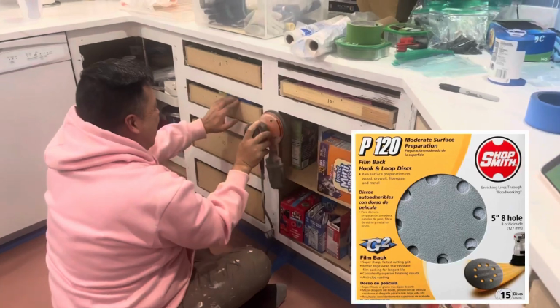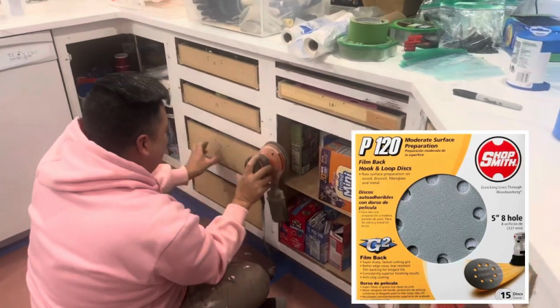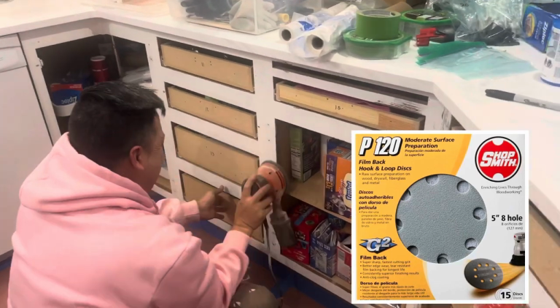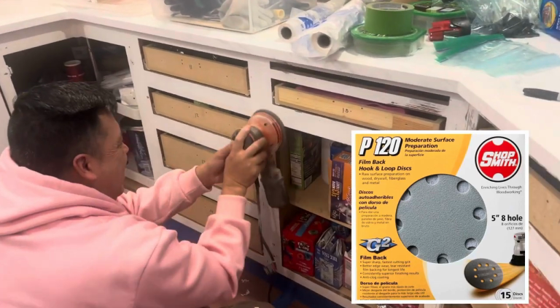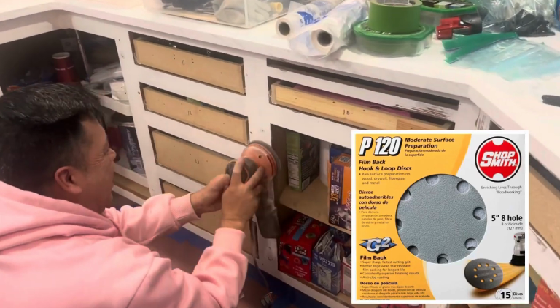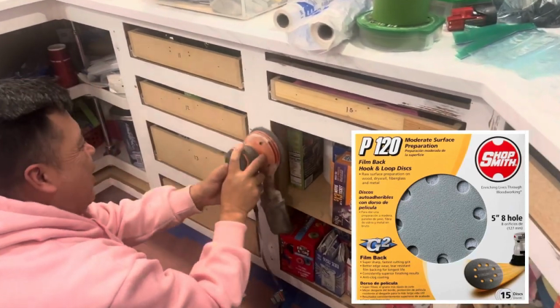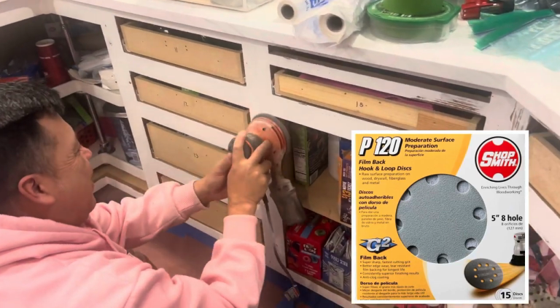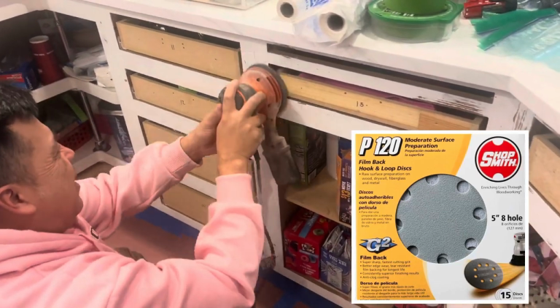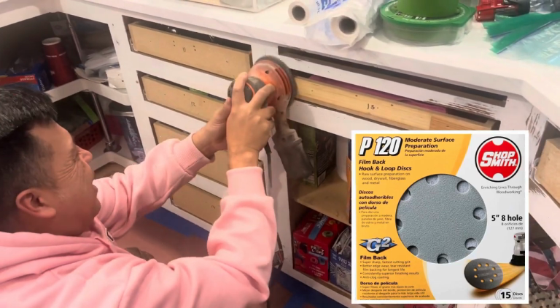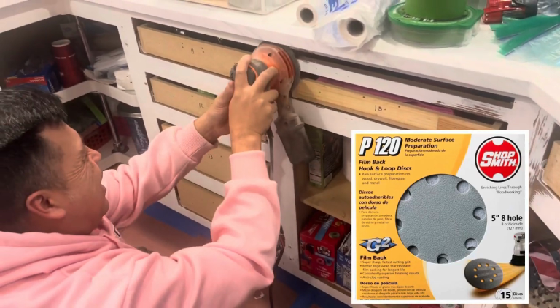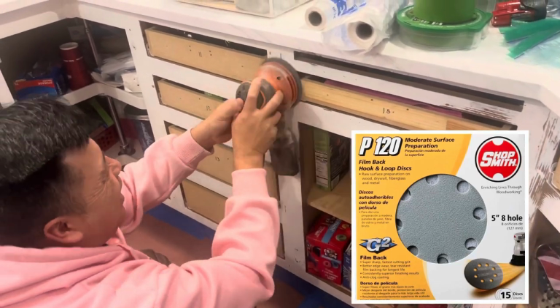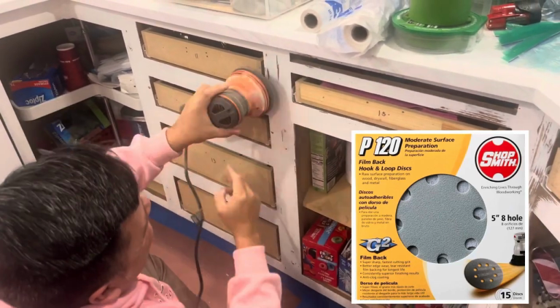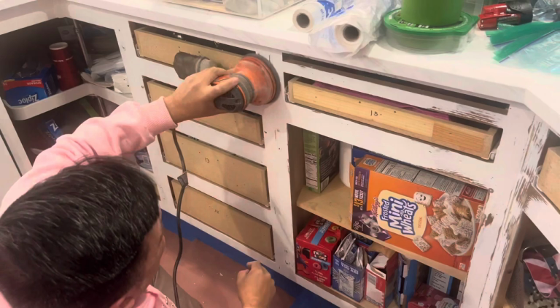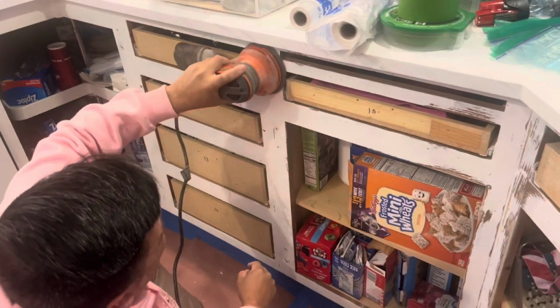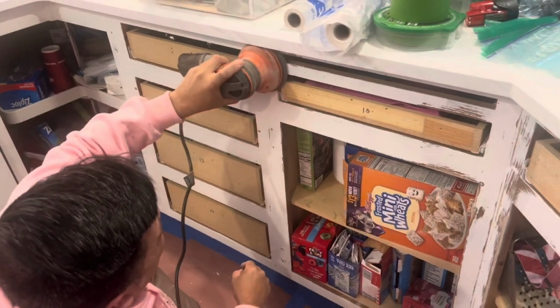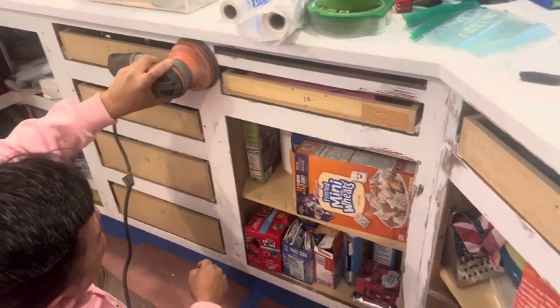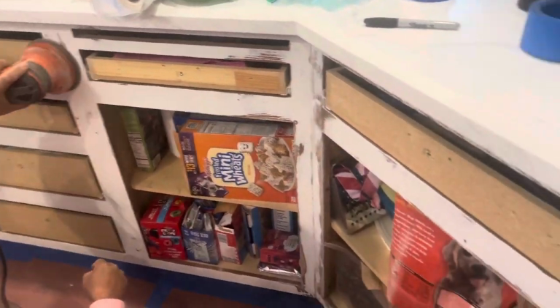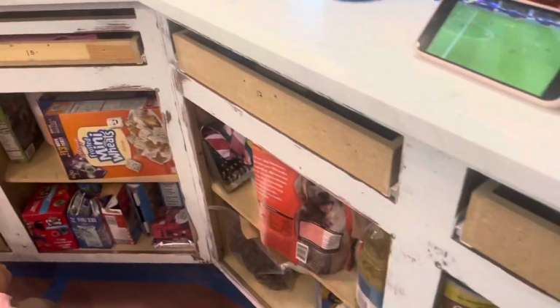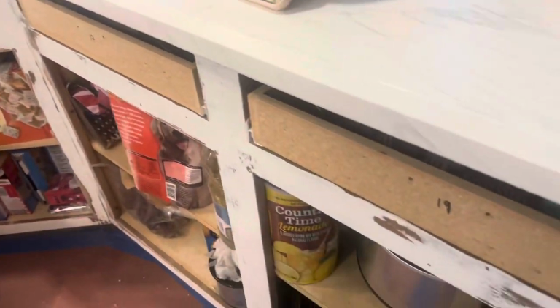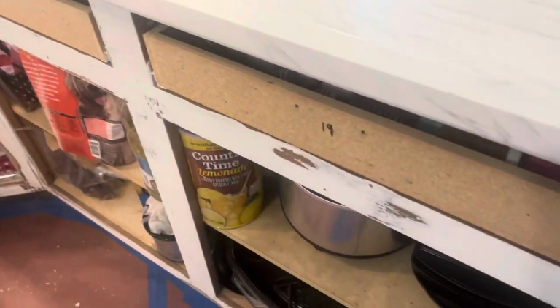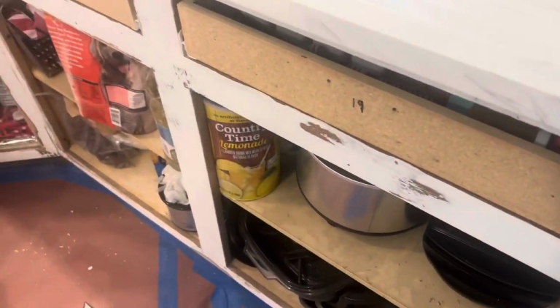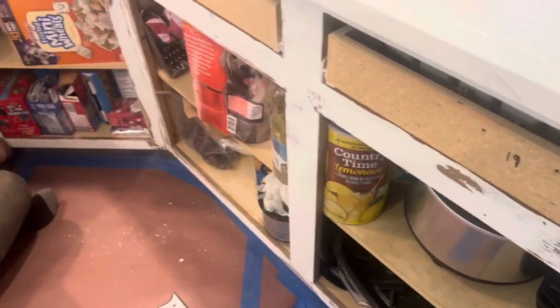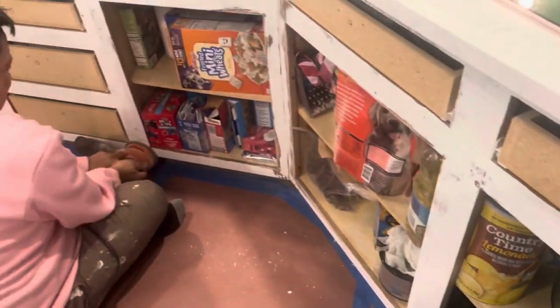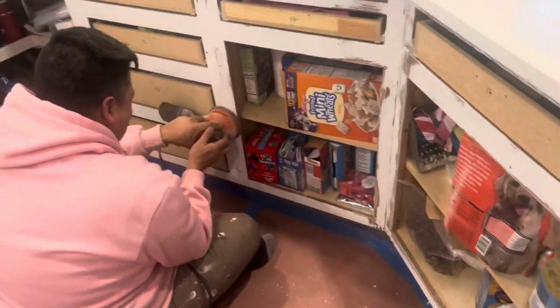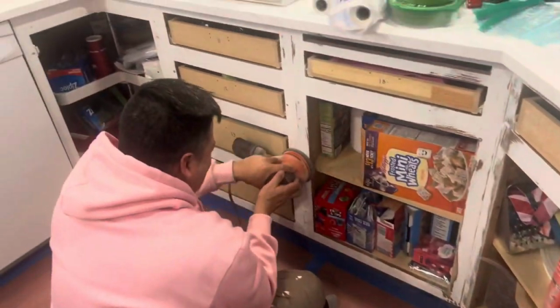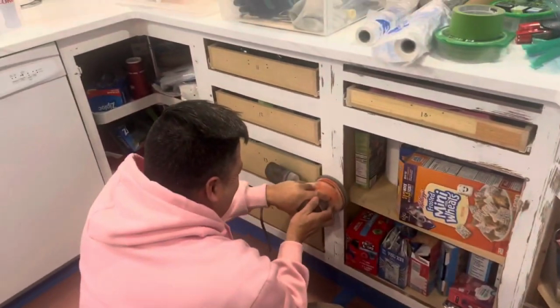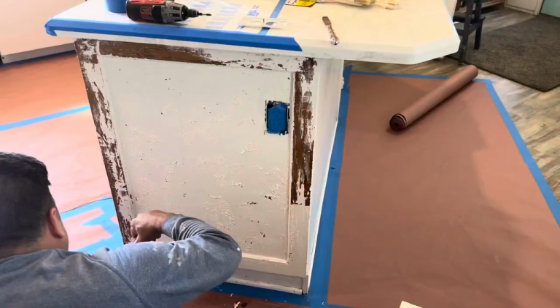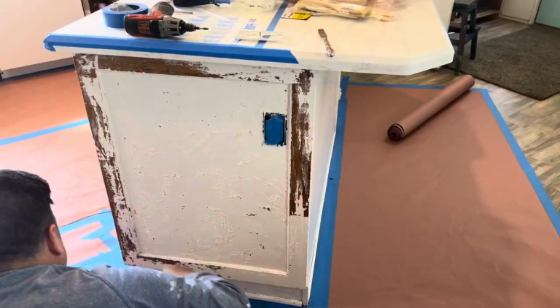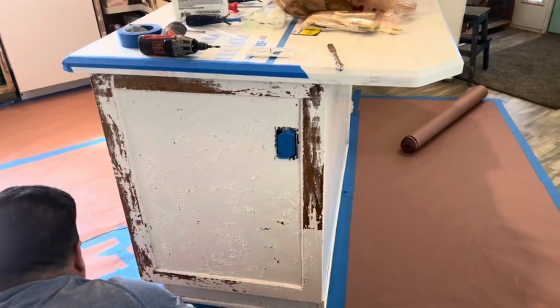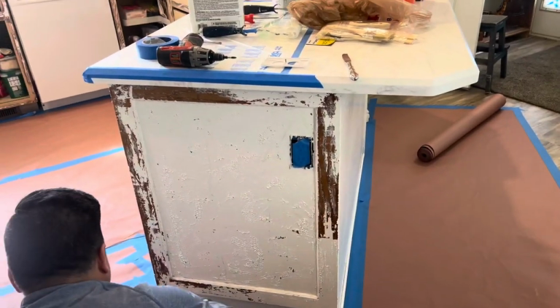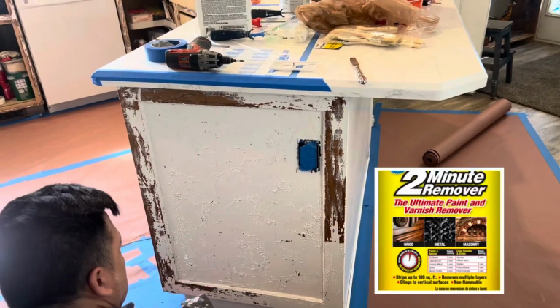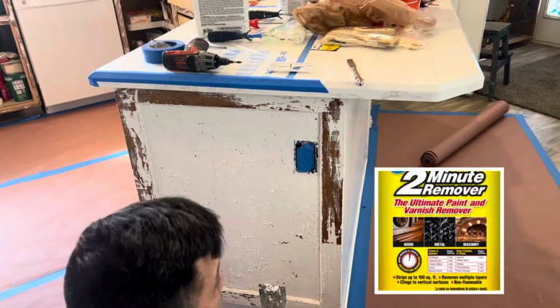Here we are sanding, and this is our favorite sandpaper. It holds up really well and does a good job. We're sanding and getting ready for paint.